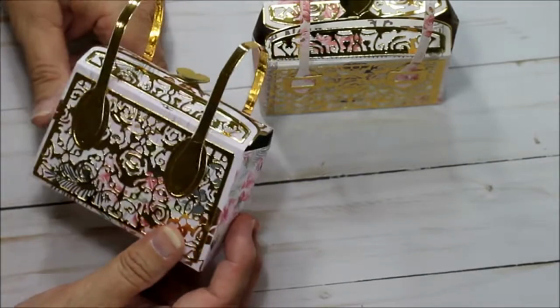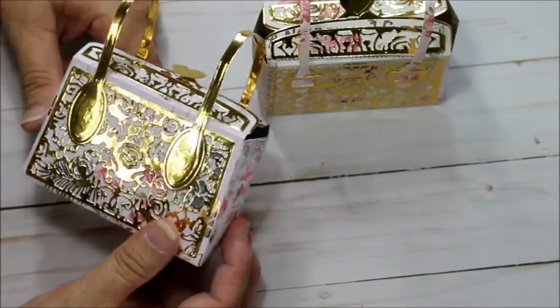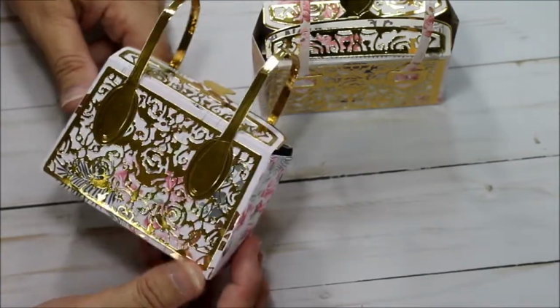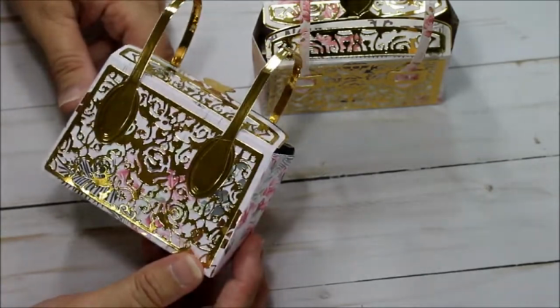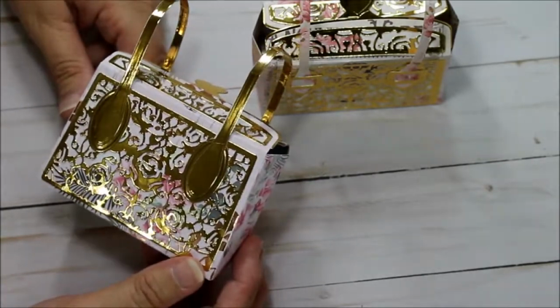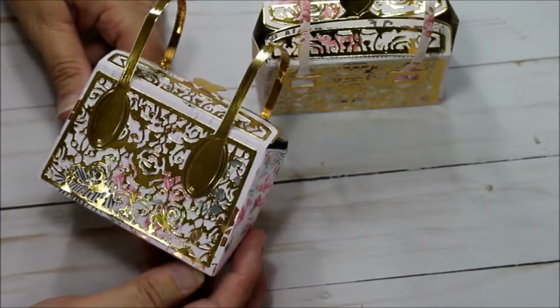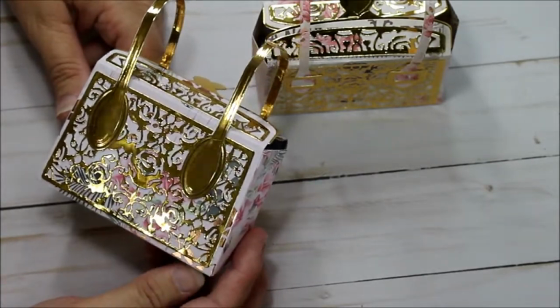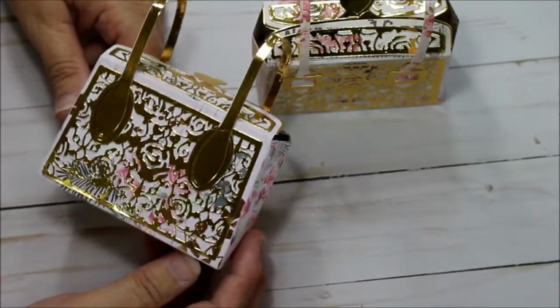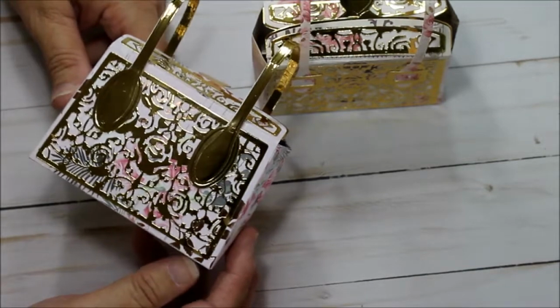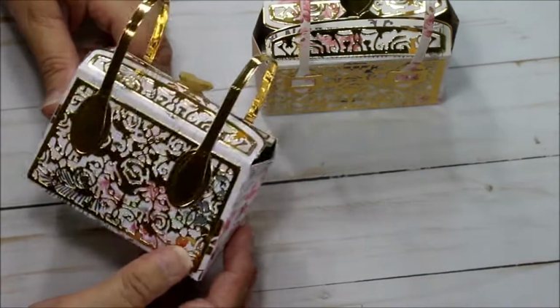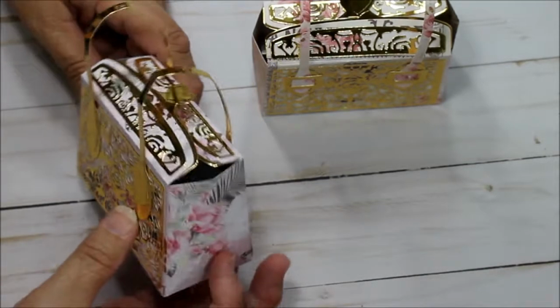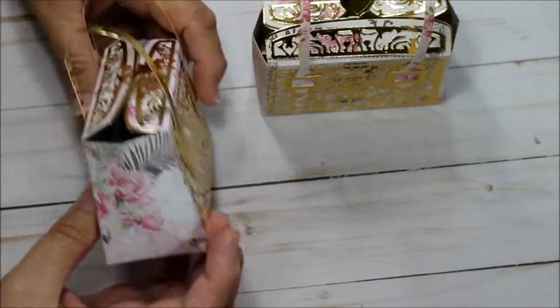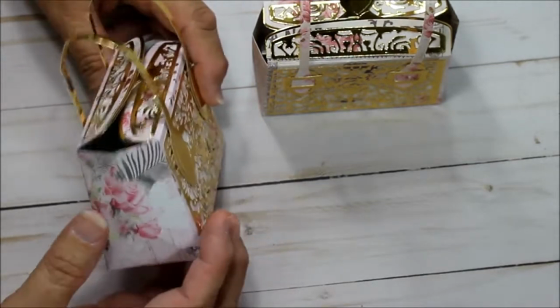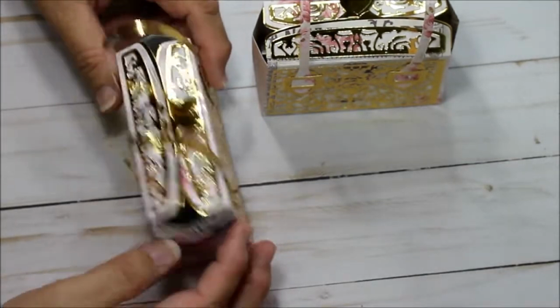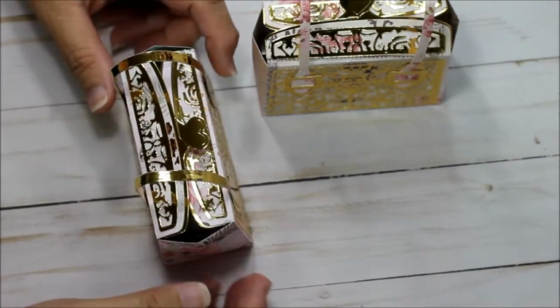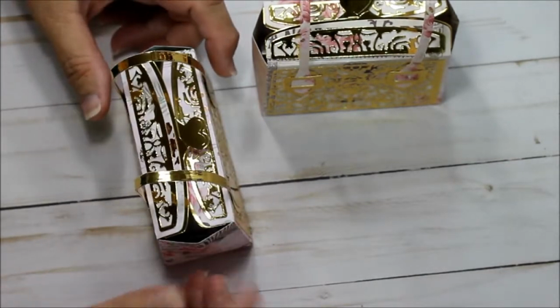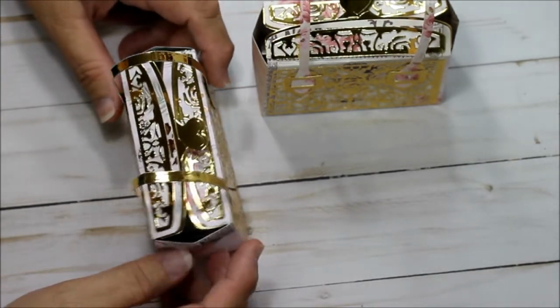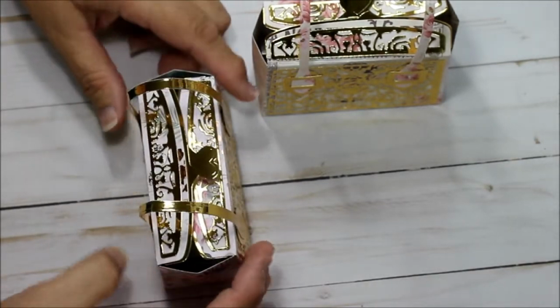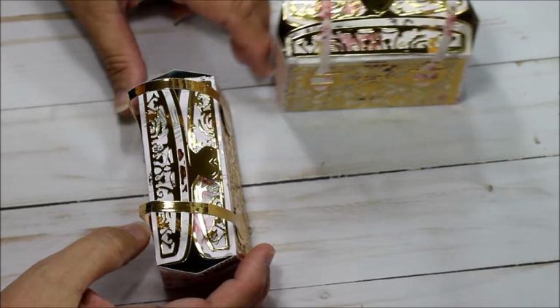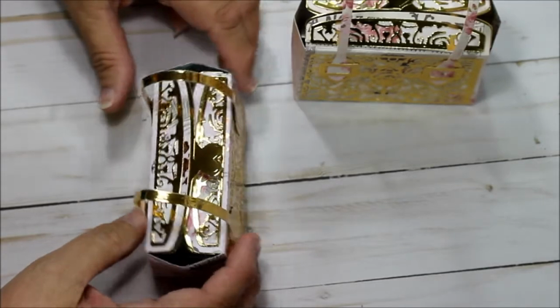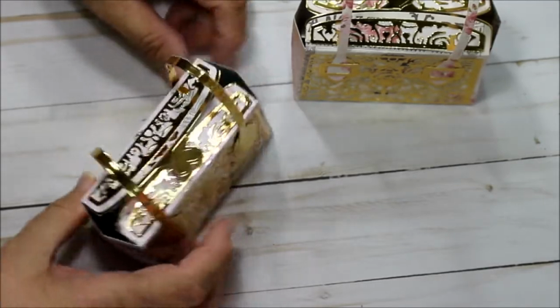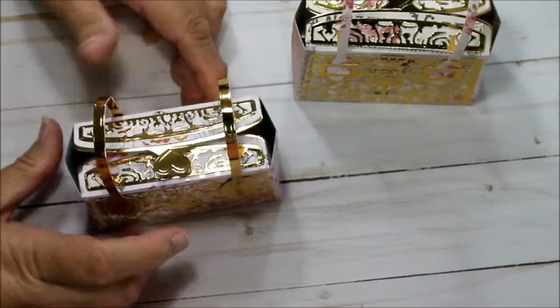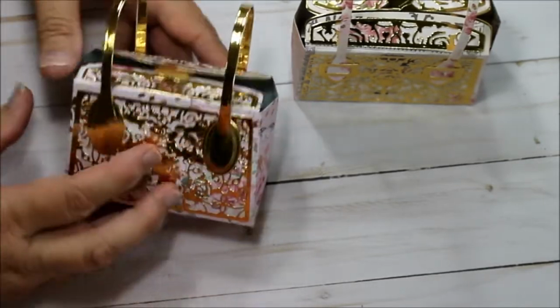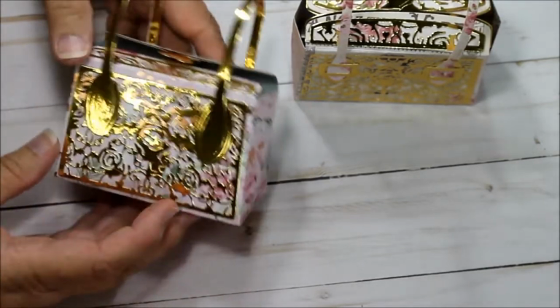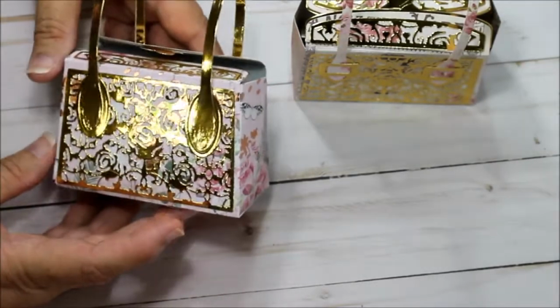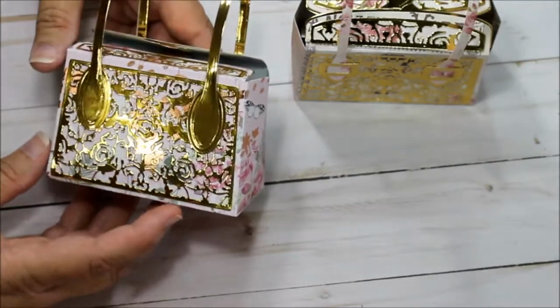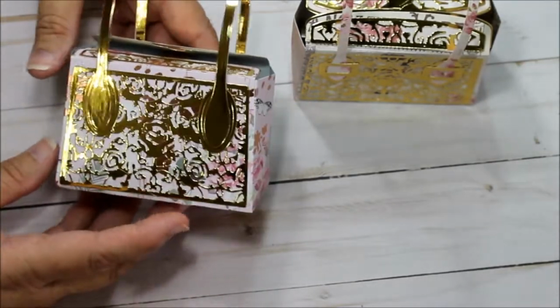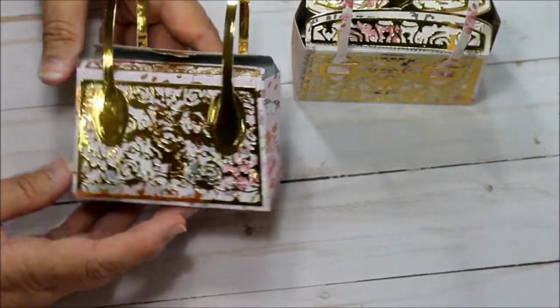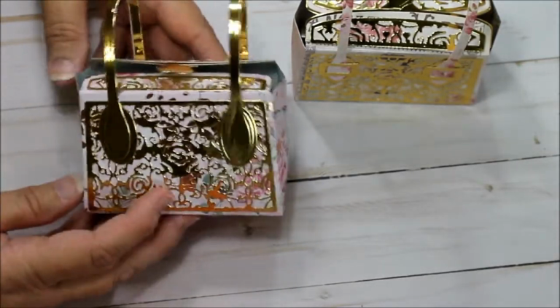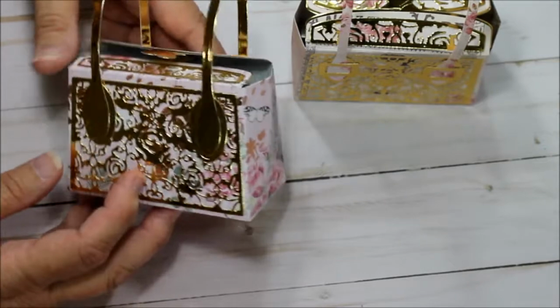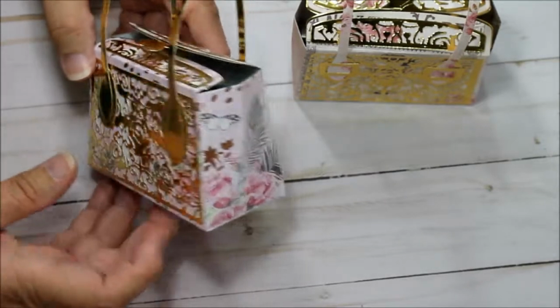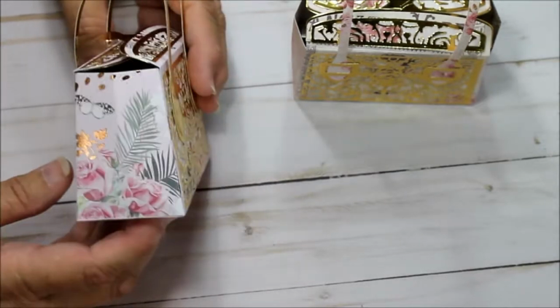I'm not the best person to put together things if they're complicated, and this was super easy. What took me more time was cutting out the pieces because I didn't know it was double of everything, so I cut one of each and had to go back. But once you get the hang of it, it goes quickly.